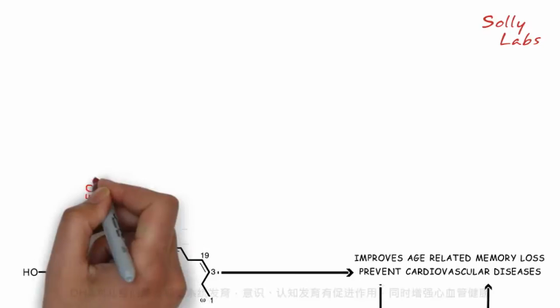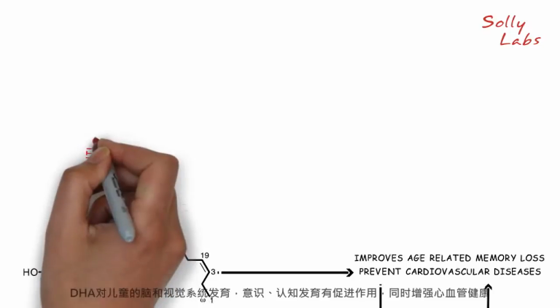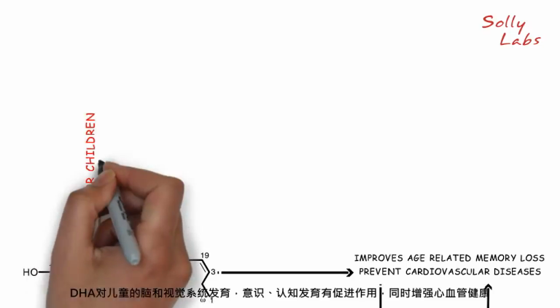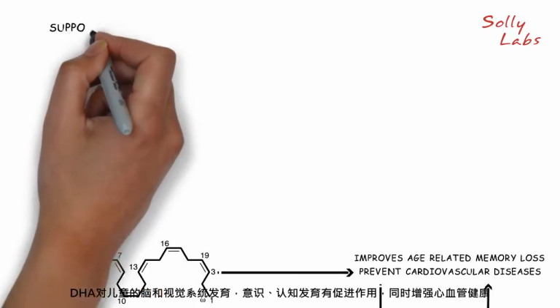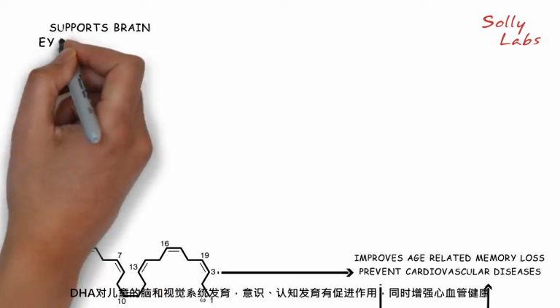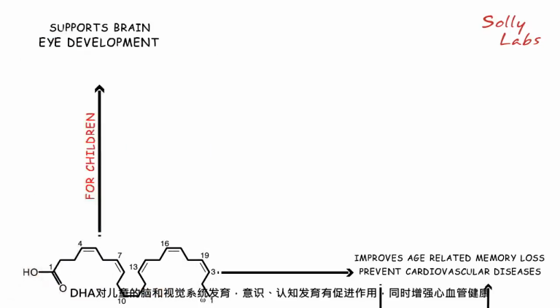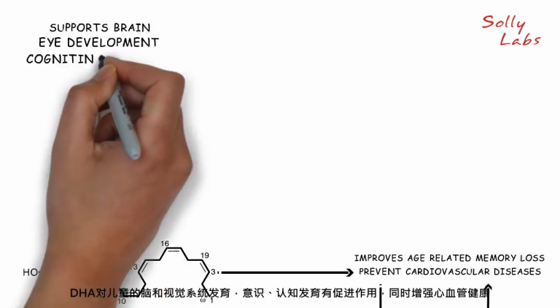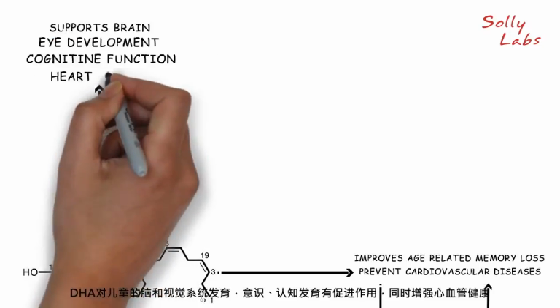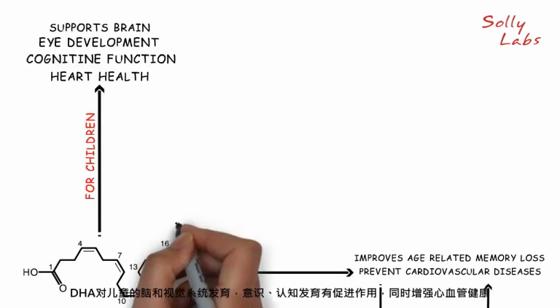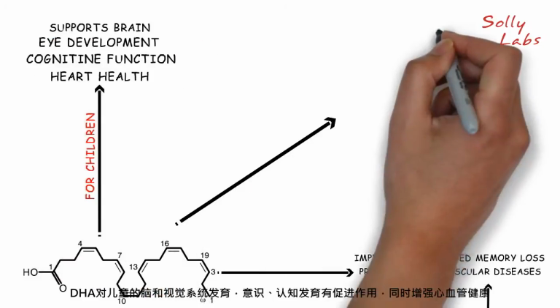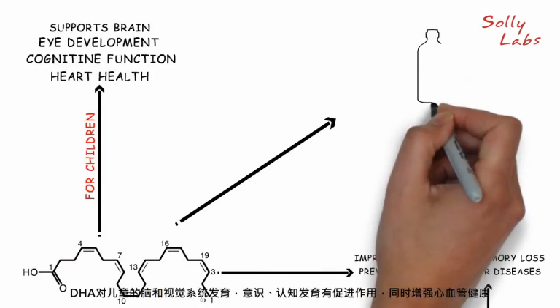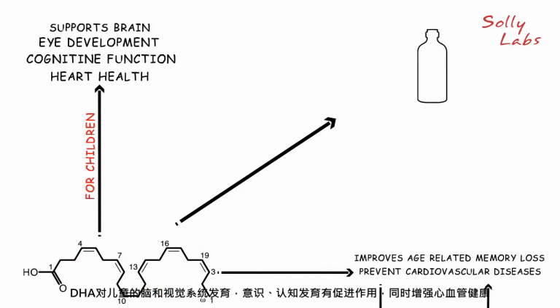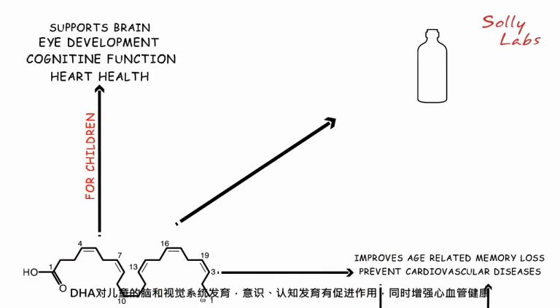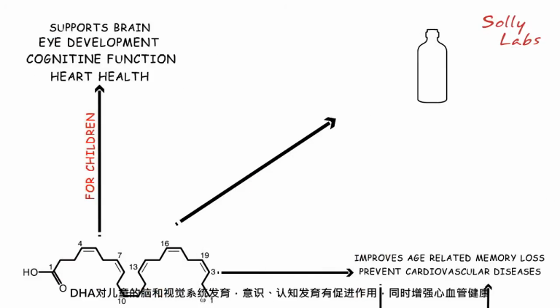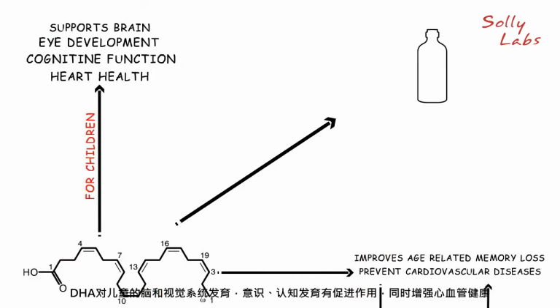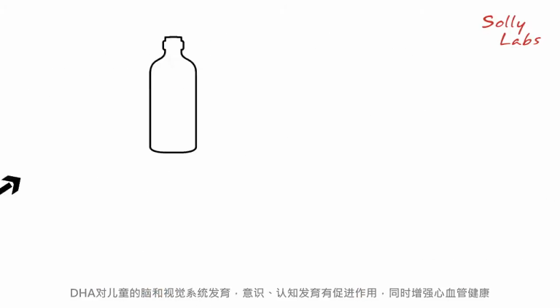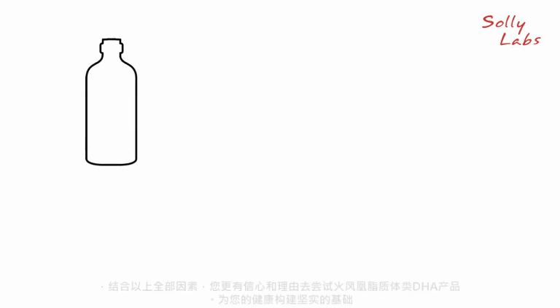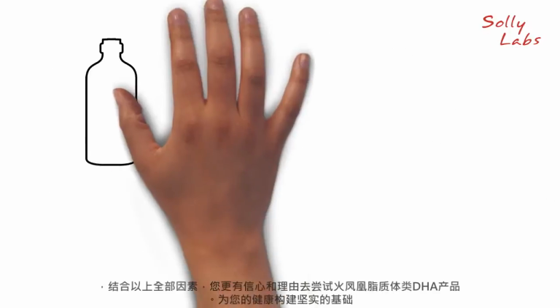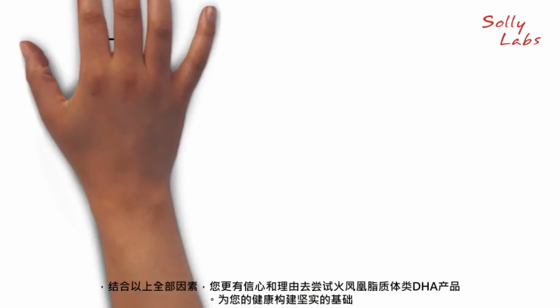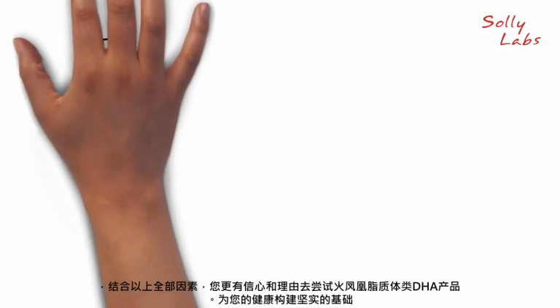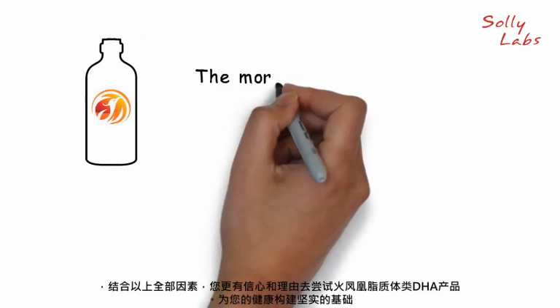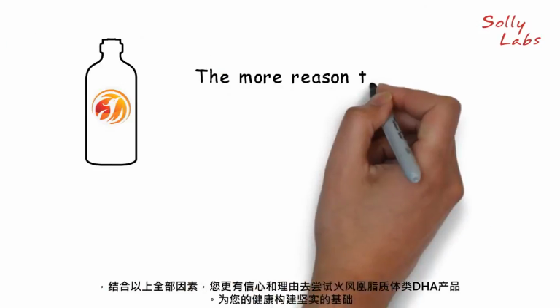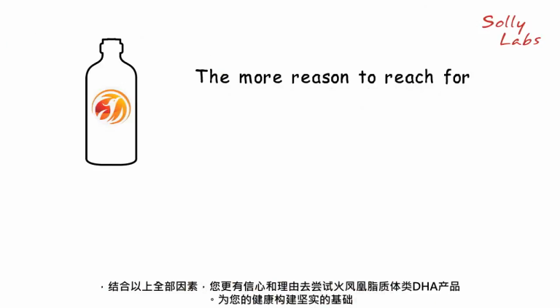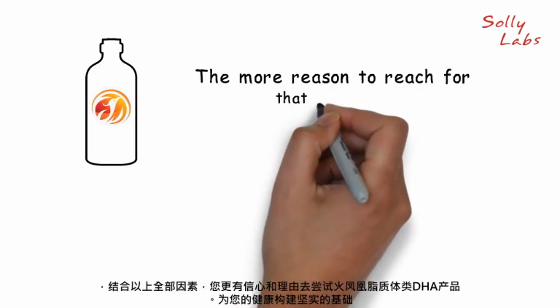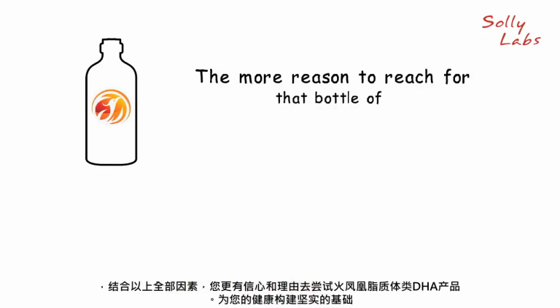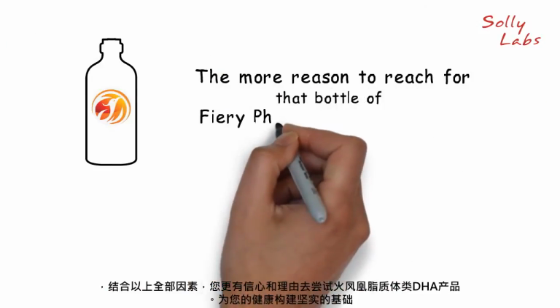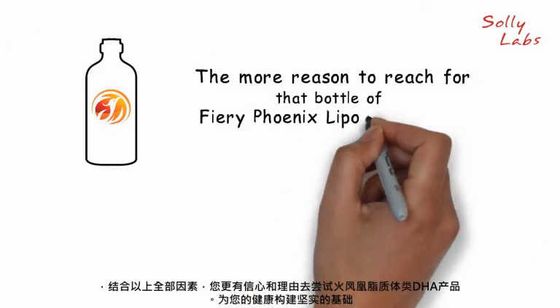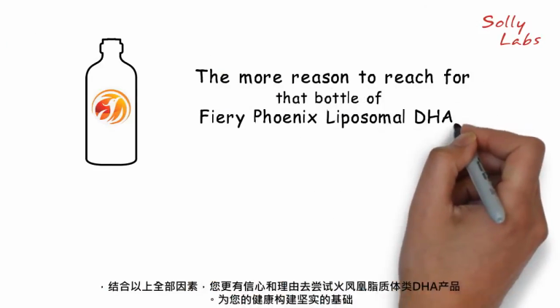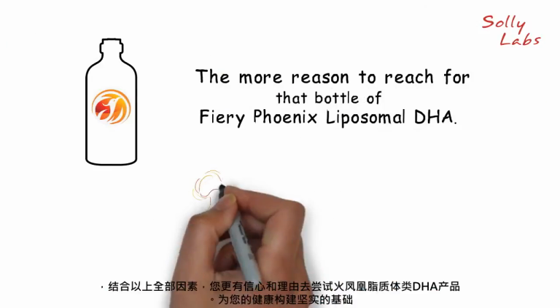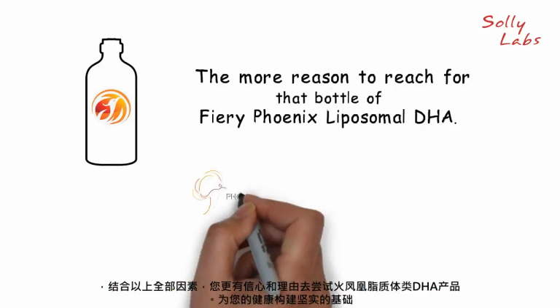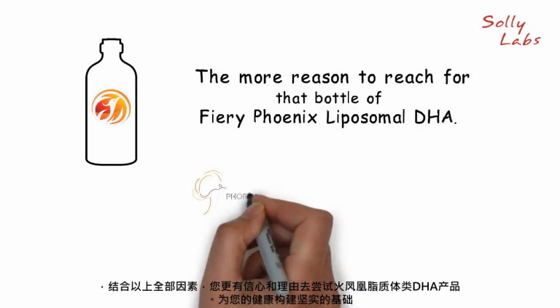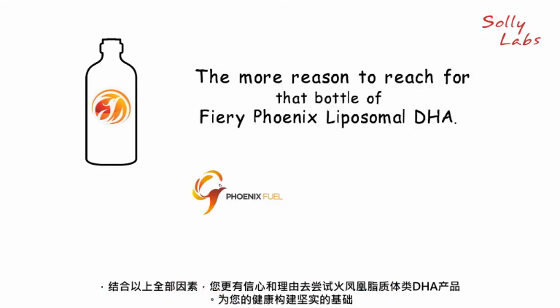In children, DHA supports brain and eye development, cognitive function, and heart health. All the more reason to reach for that bottle of Fiery Phoenix liposomal DHA.